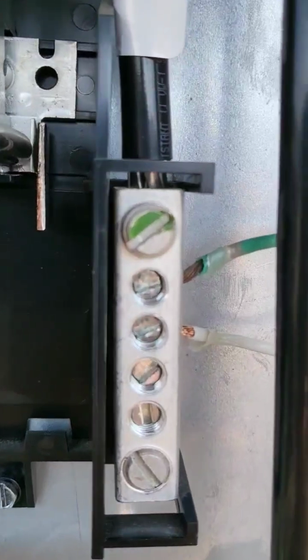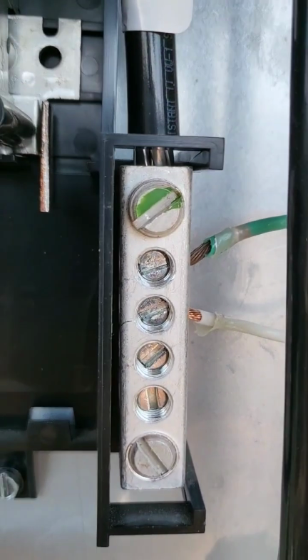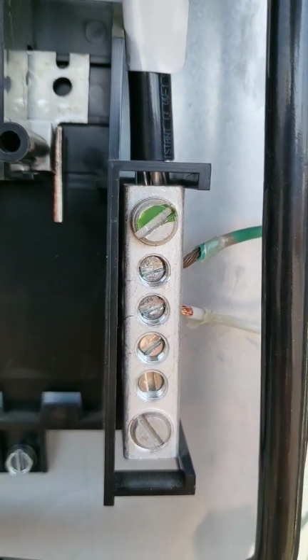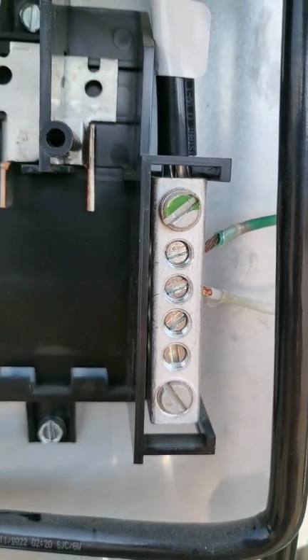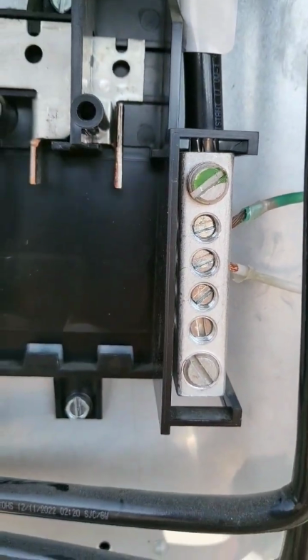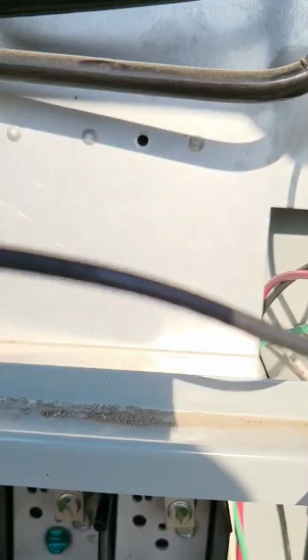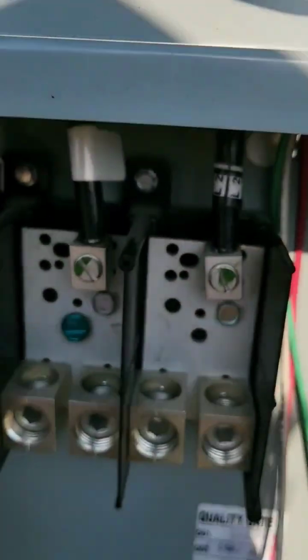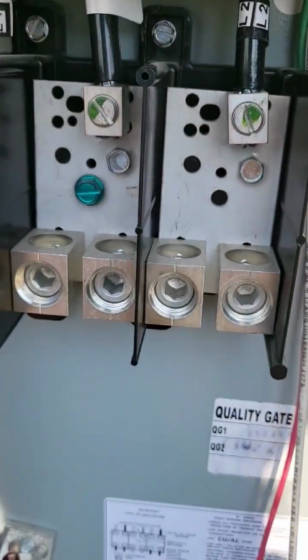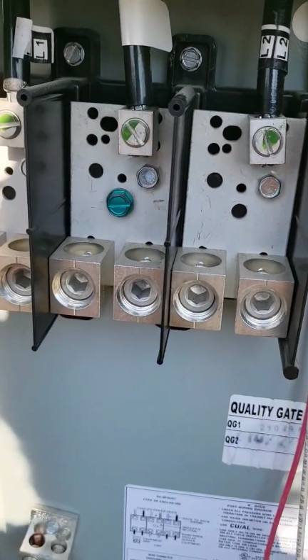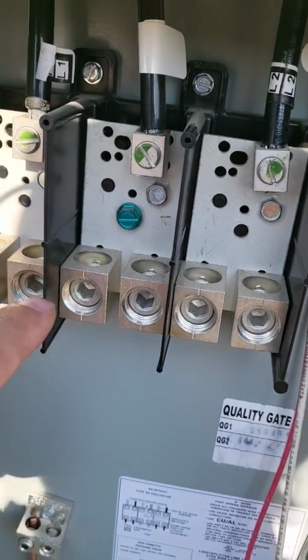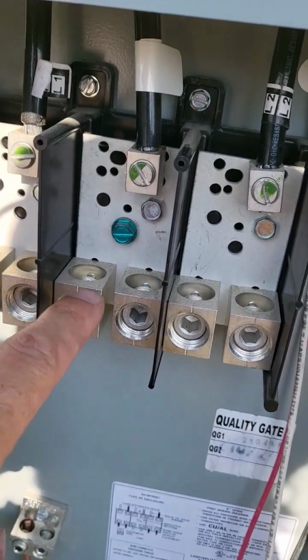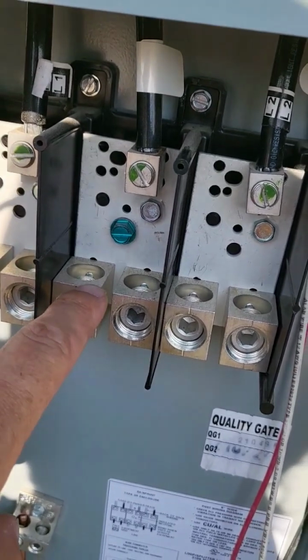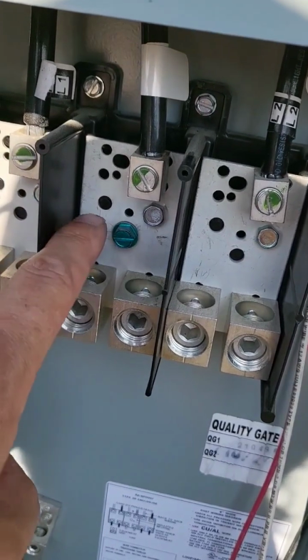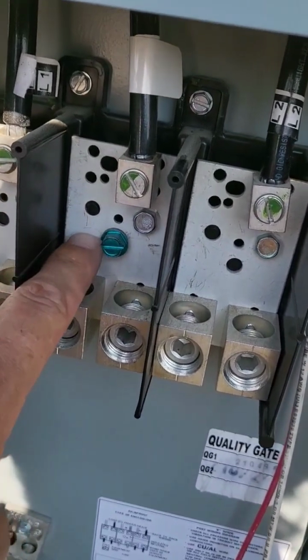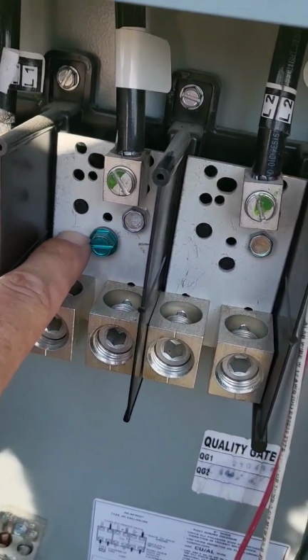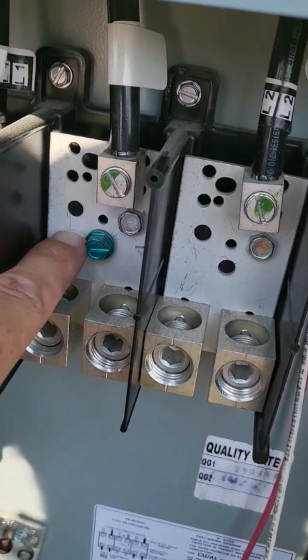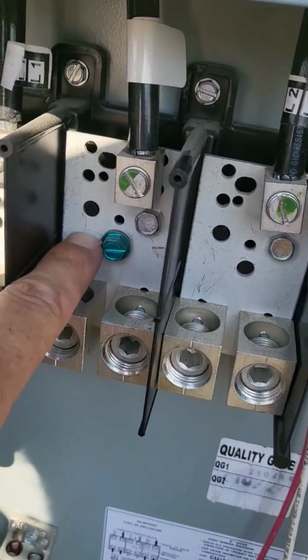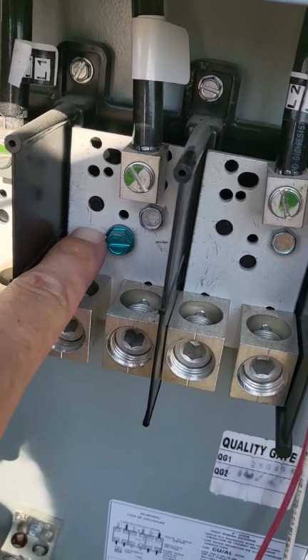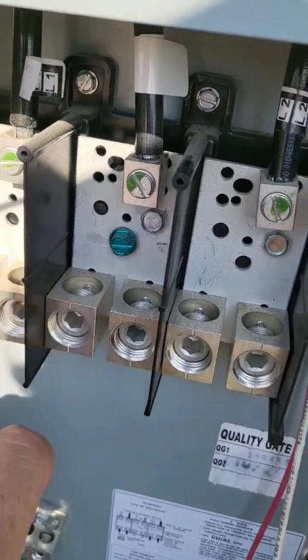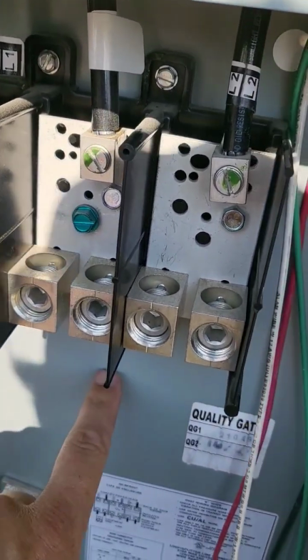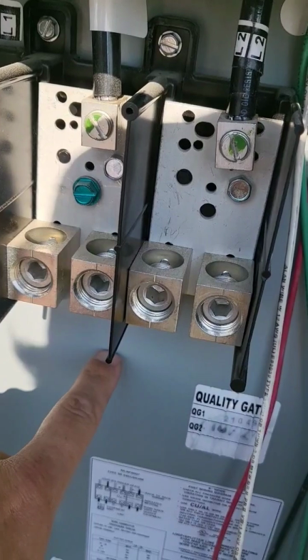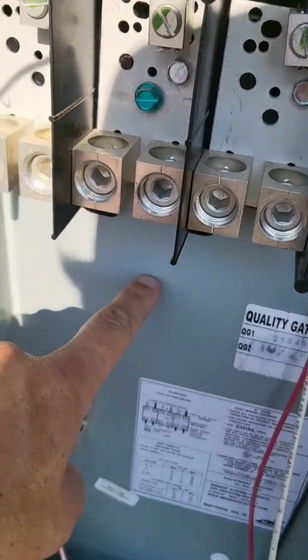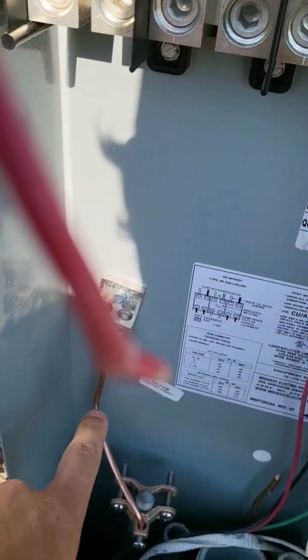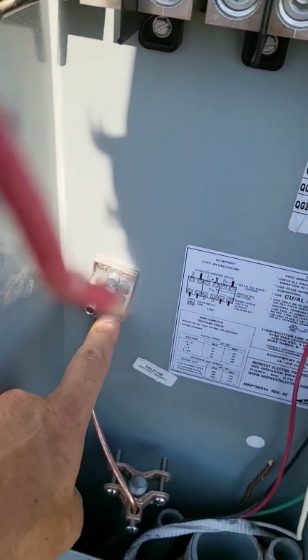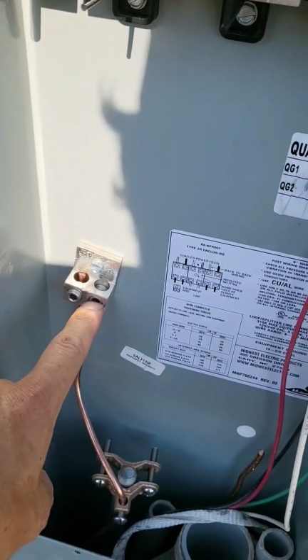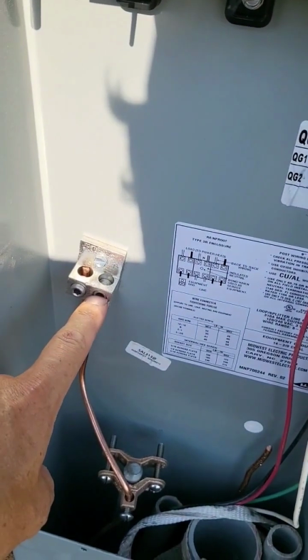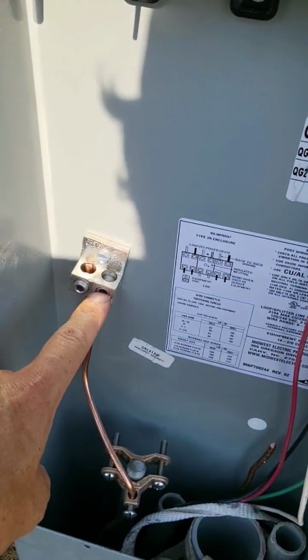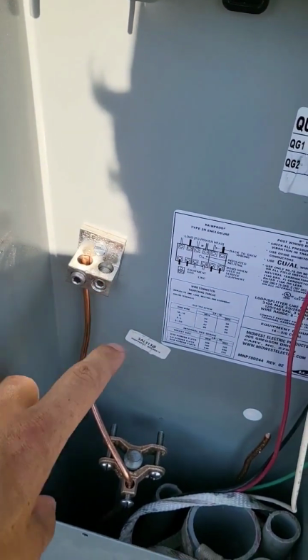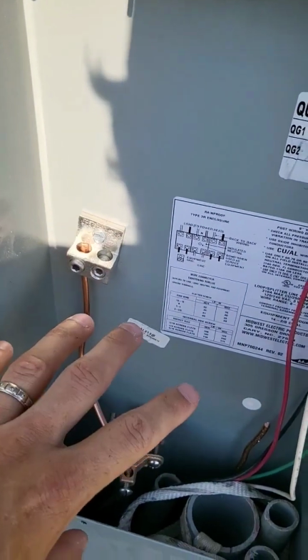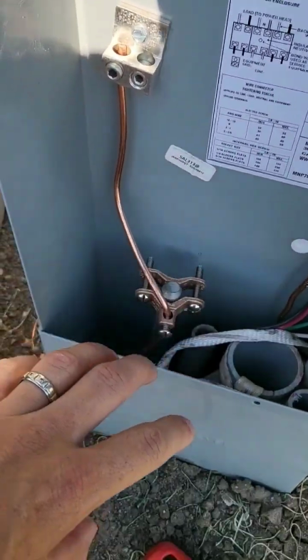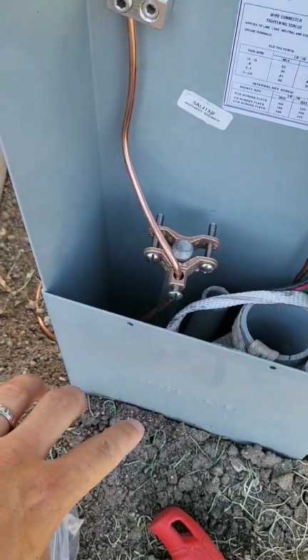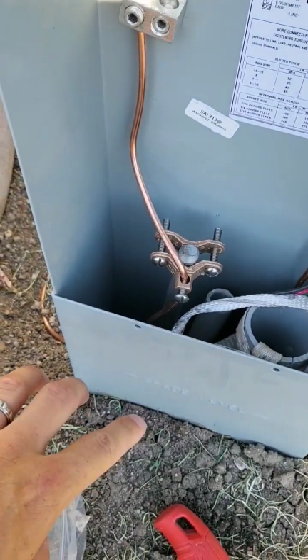So that's why this is your ground here. I found the perfect way to explain this. This is our neutral, and we are bonded — not grounded — we're bonded to the case. This is ground, but it's not the ground that you're thinking. This is the earth ground.